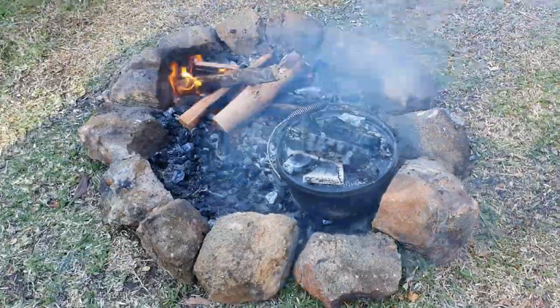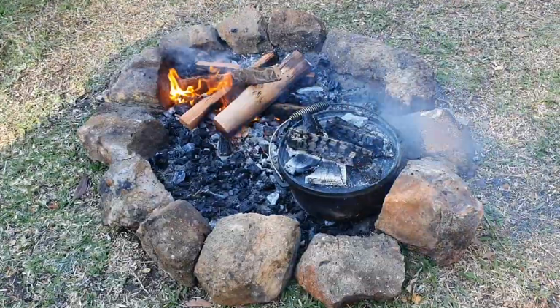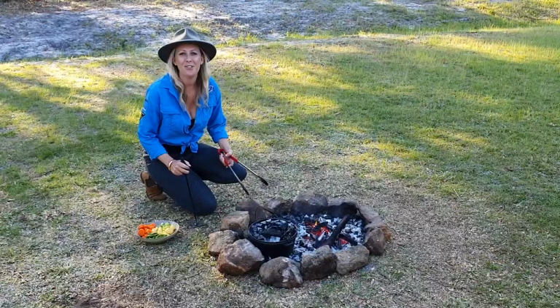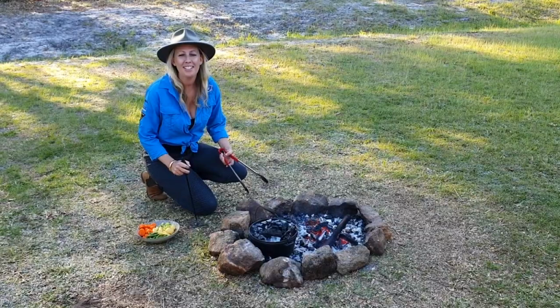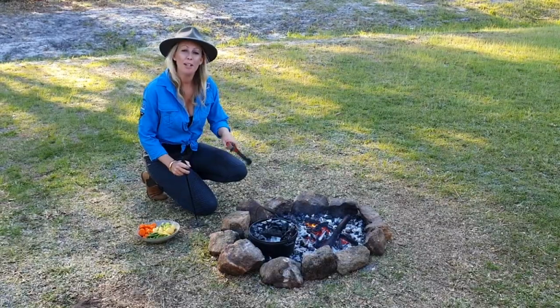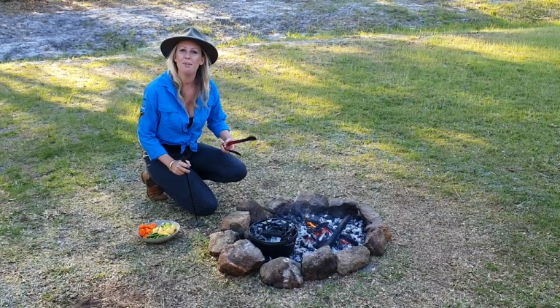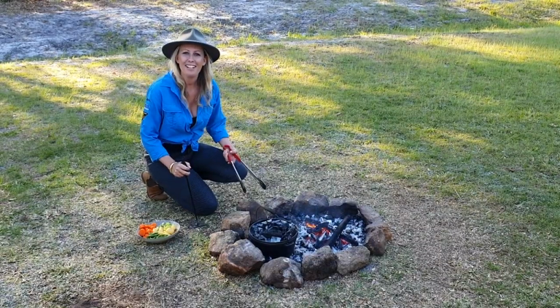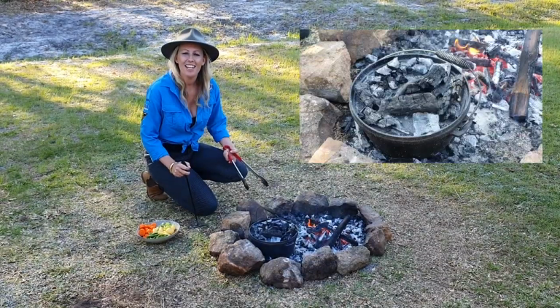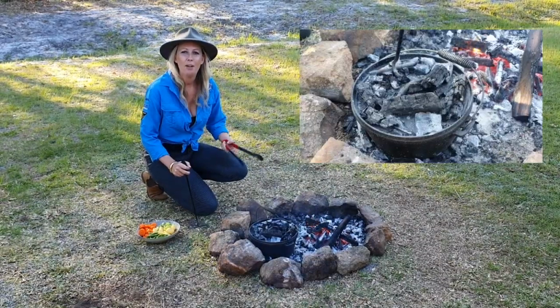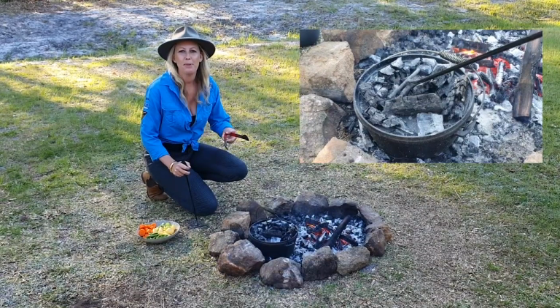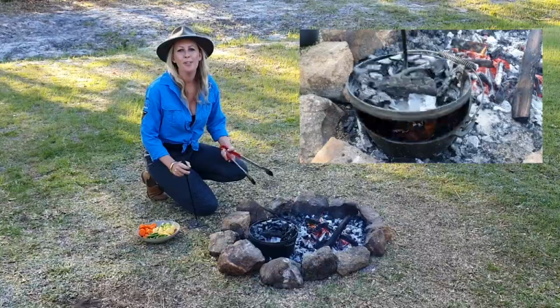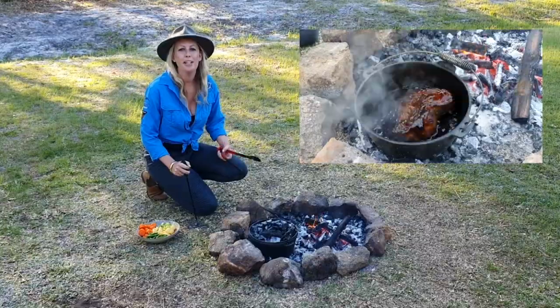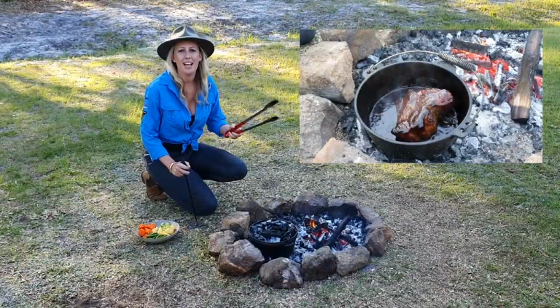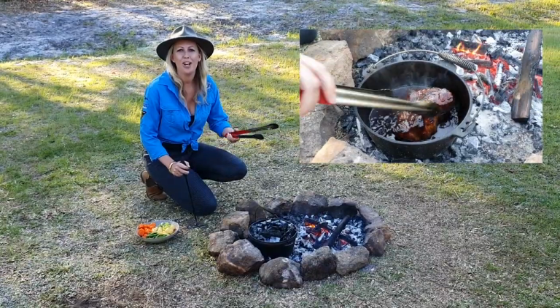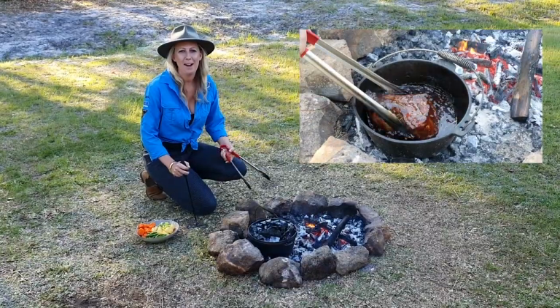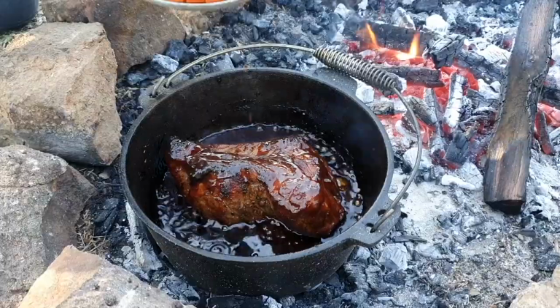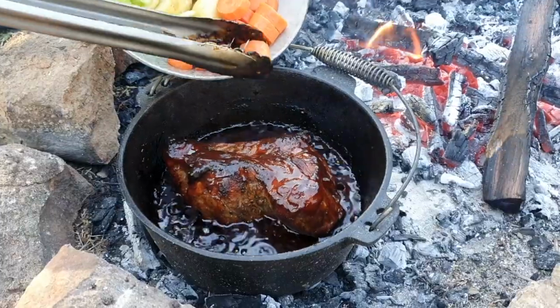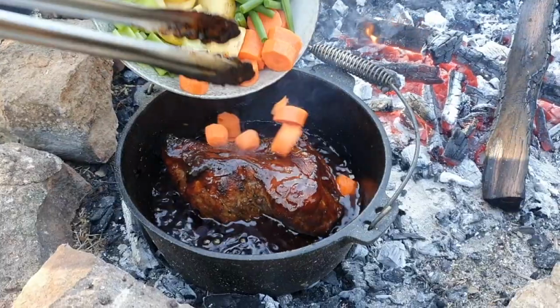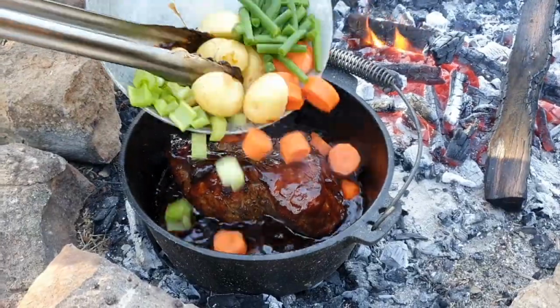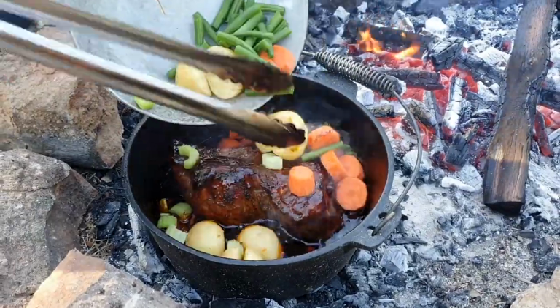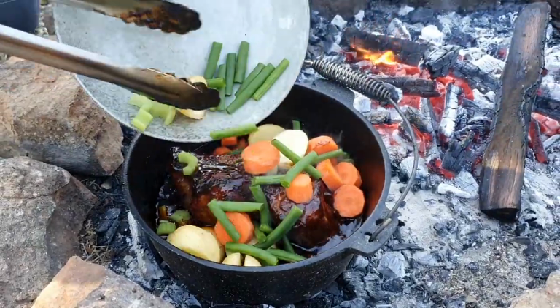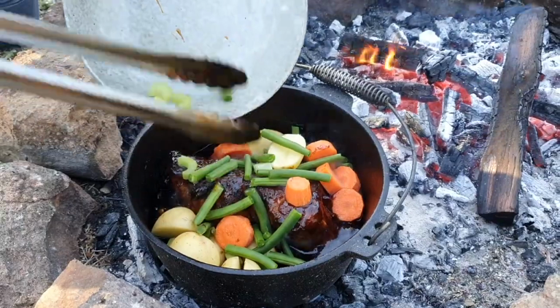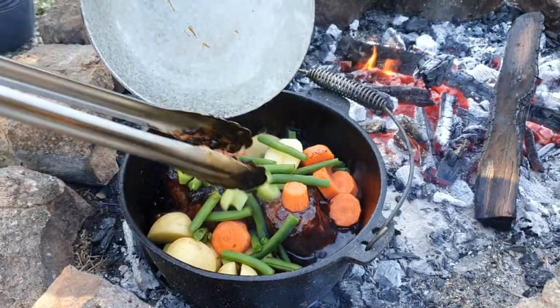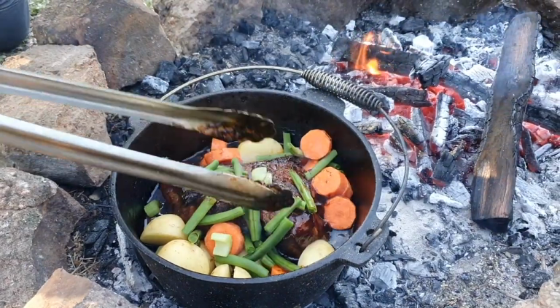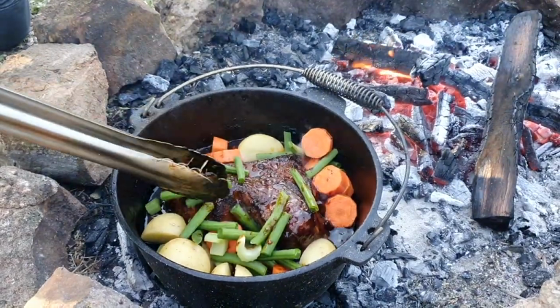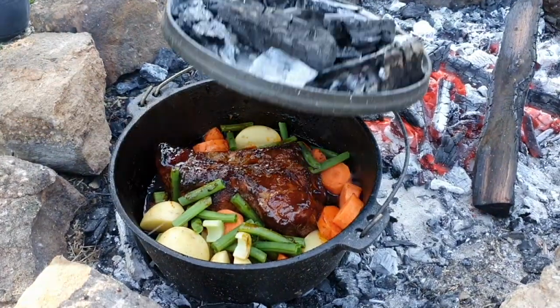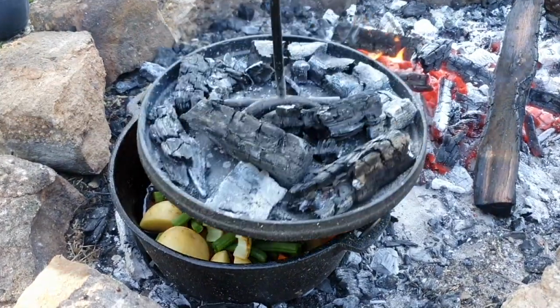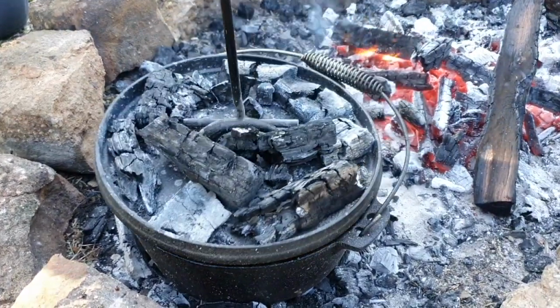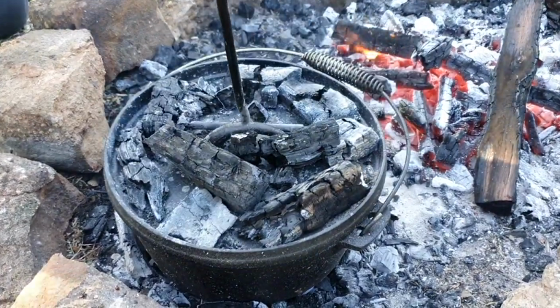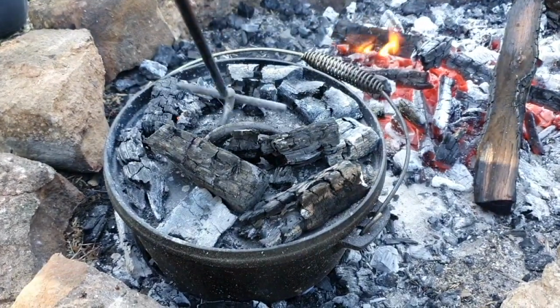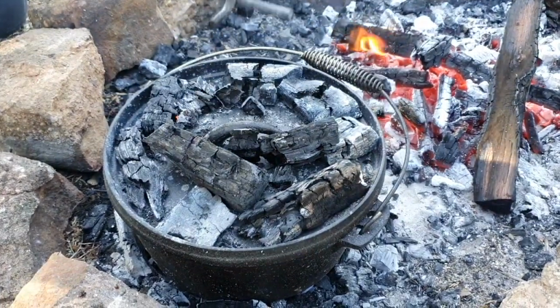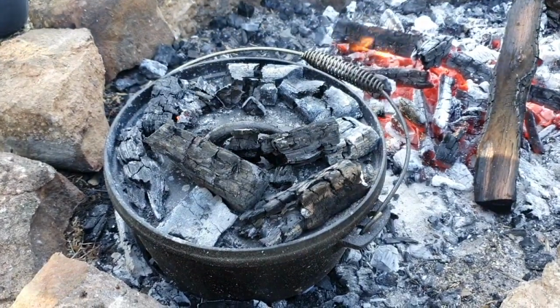So it's been about two hours. We've been tending the meat every now and then and topping up the coals, making sure it stays on a slow simmer. Now we're going to pop in a few veggies, pop the lid back on and let it simmer for another hour until the veggies are cooked.